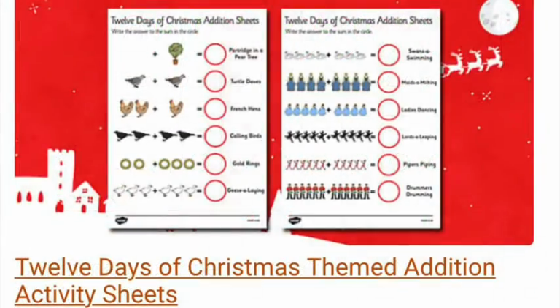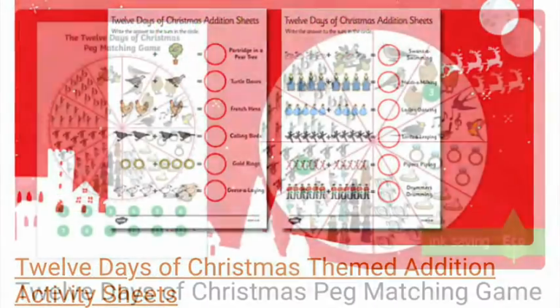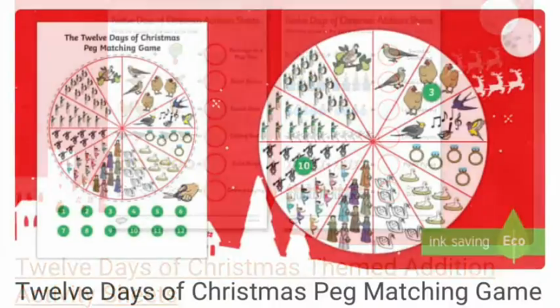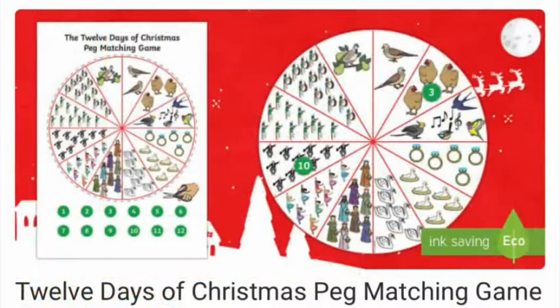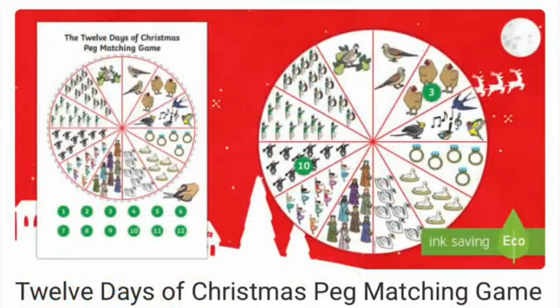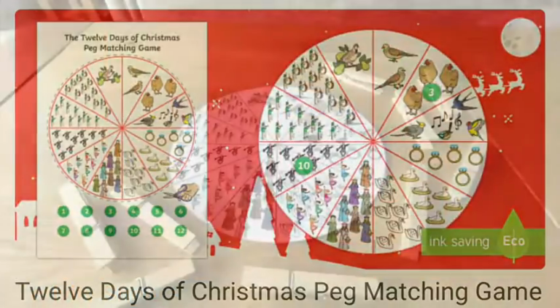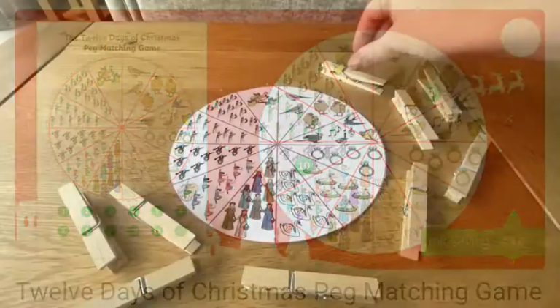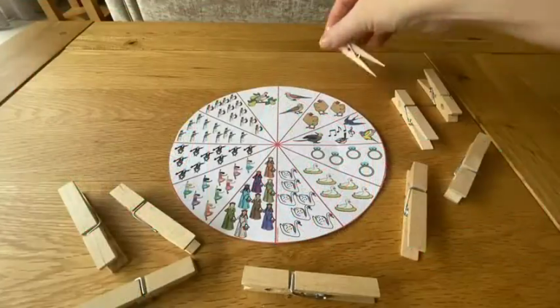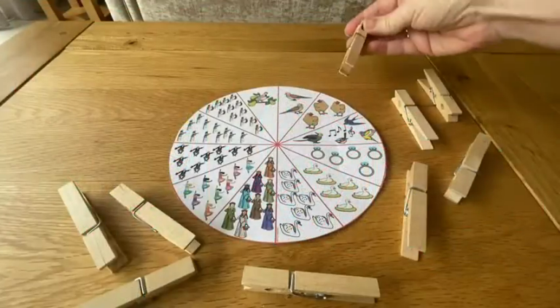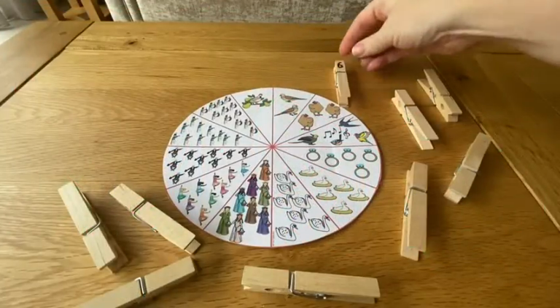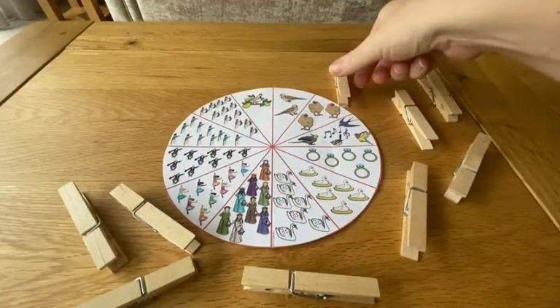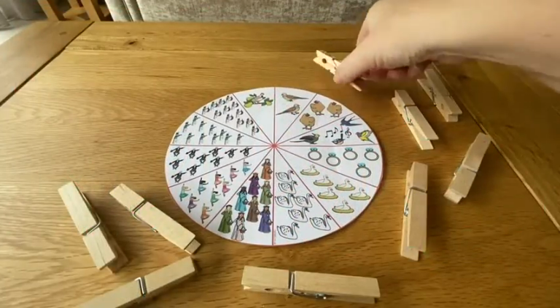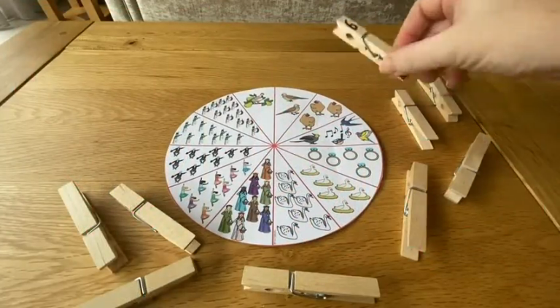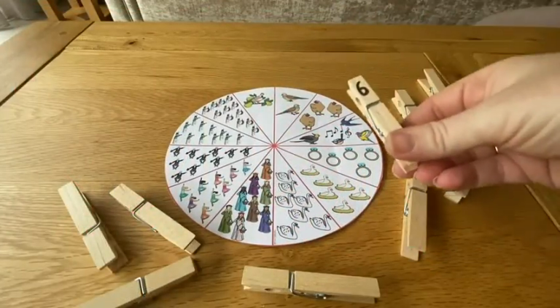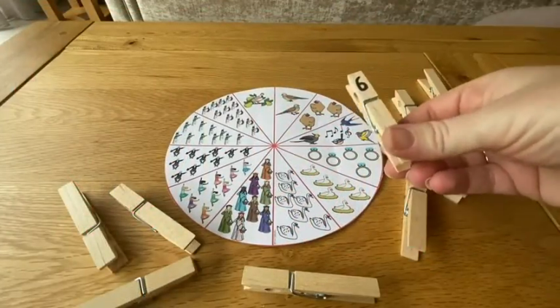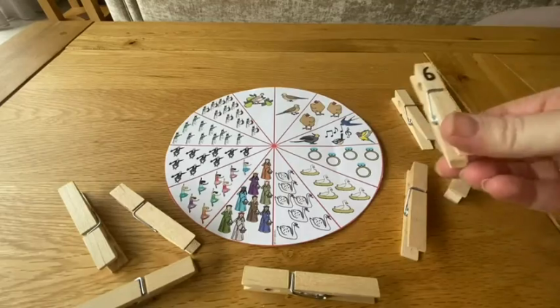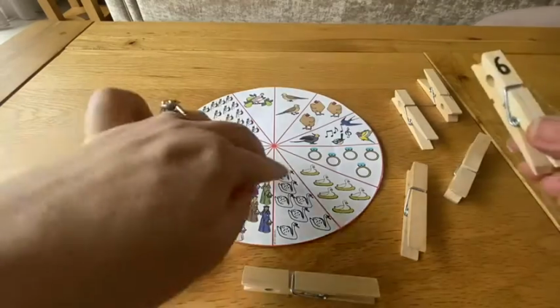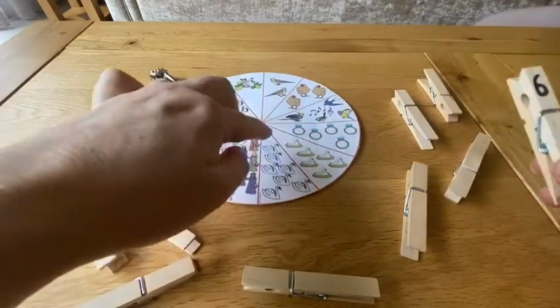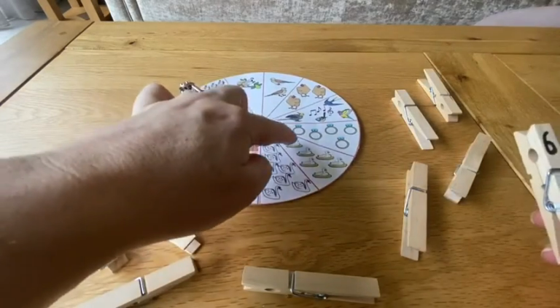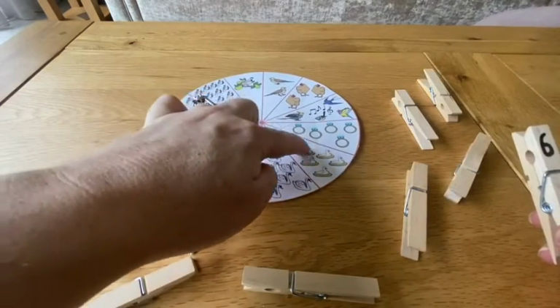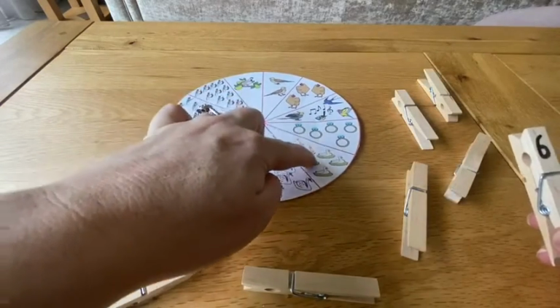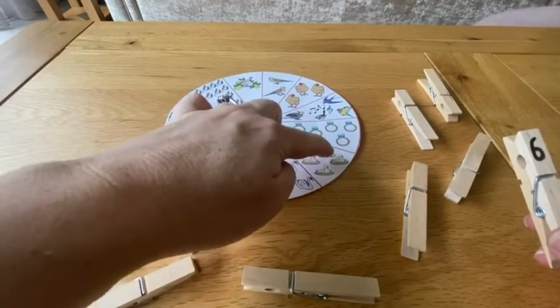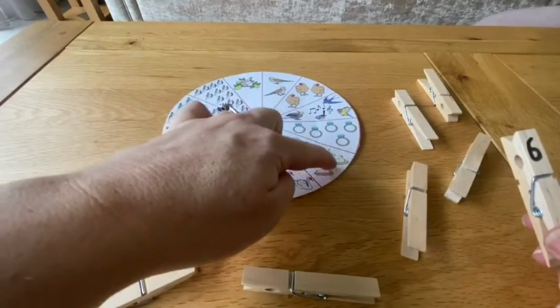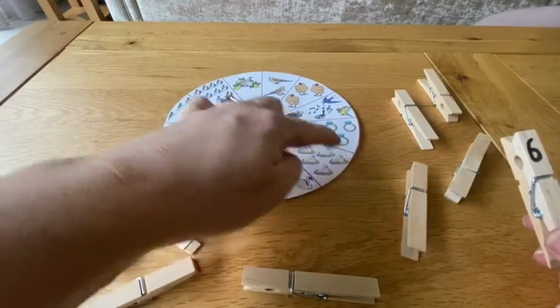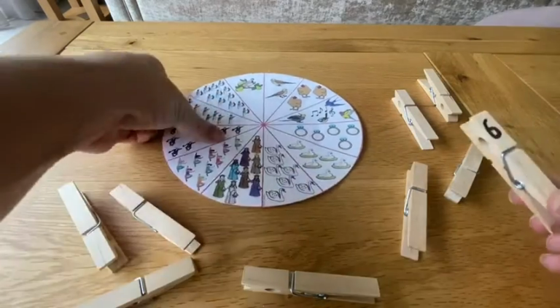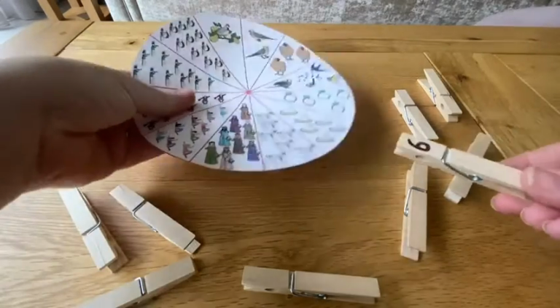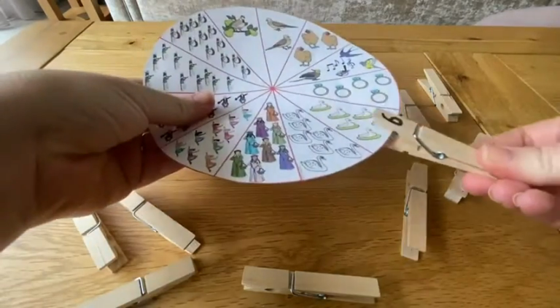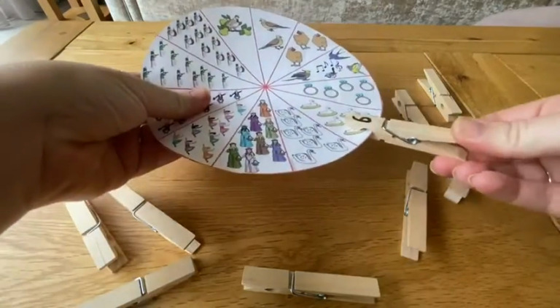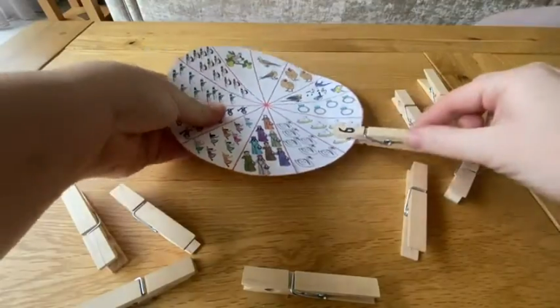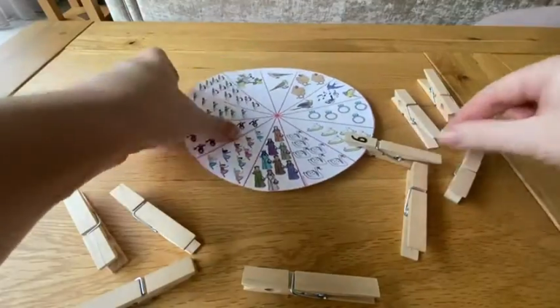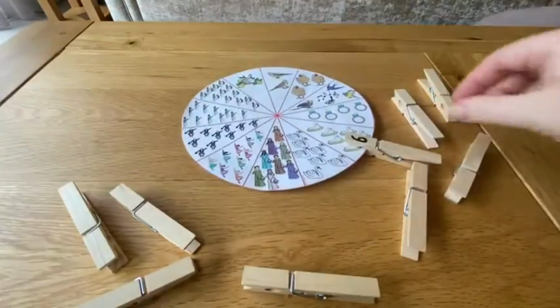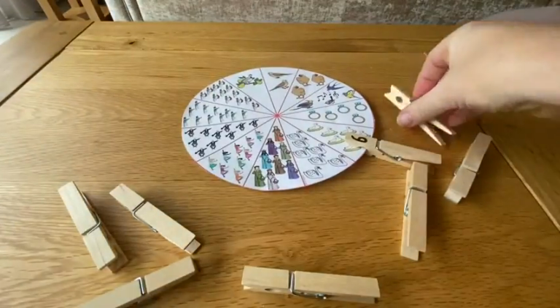Let's start with this peg matching counting activity. Children can turn over a peg, identify the numeral, and then find the correct section to peg it on, counting carefully to match numeral to quantity.